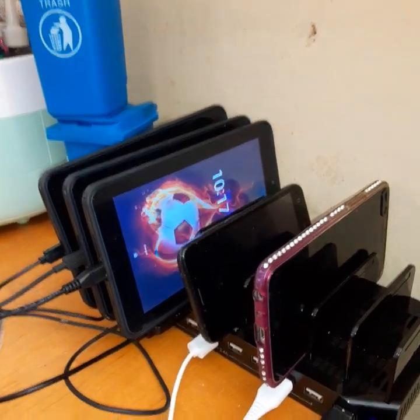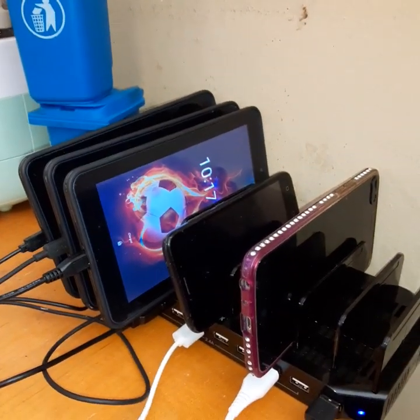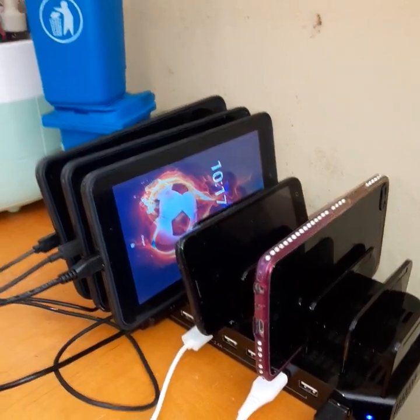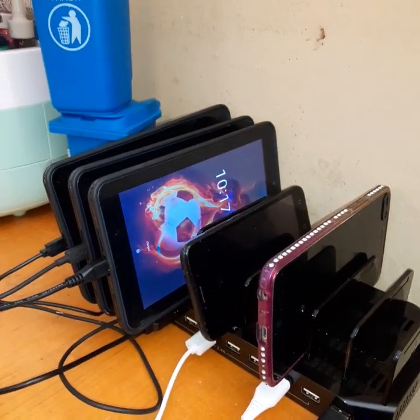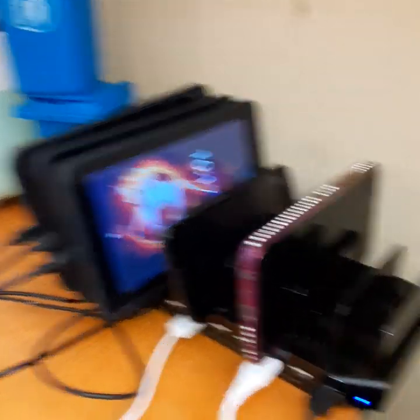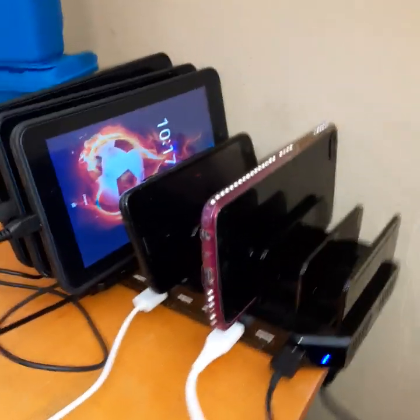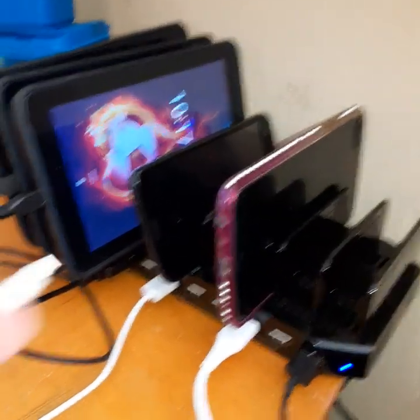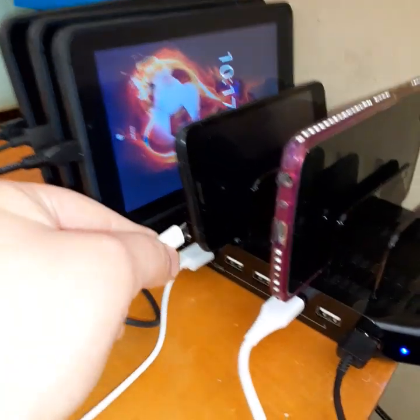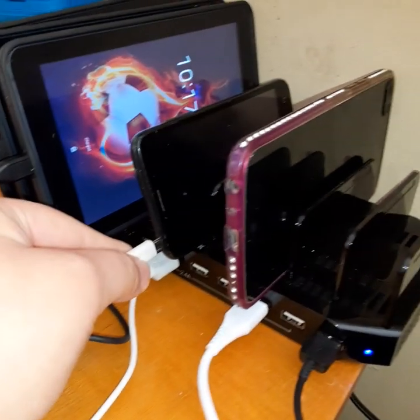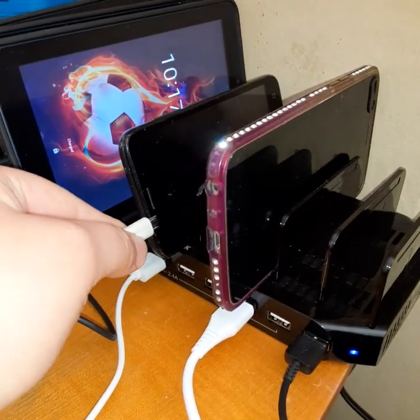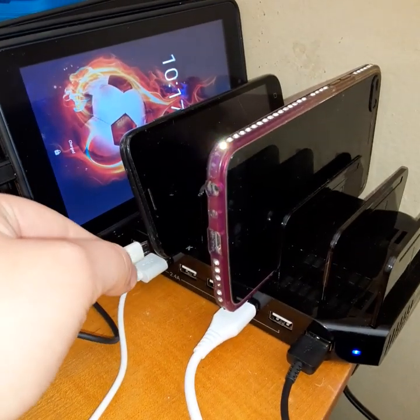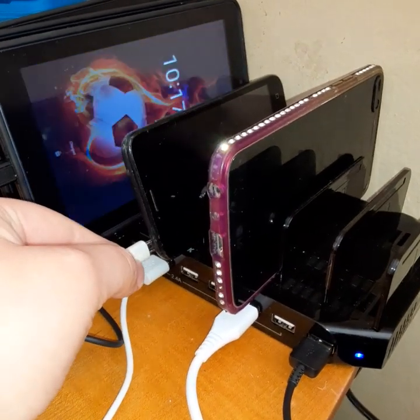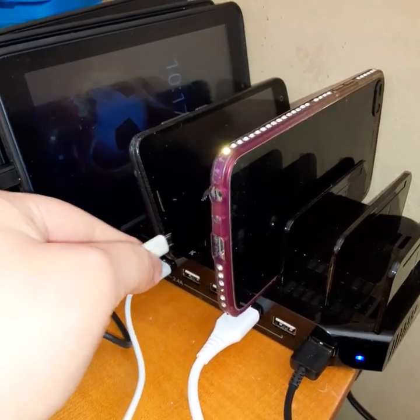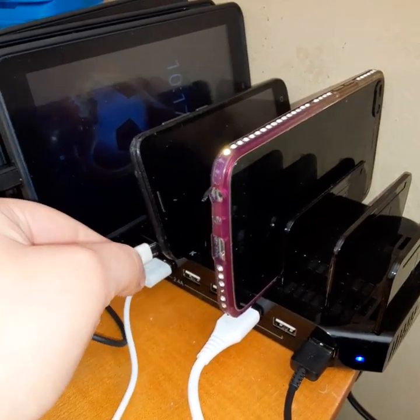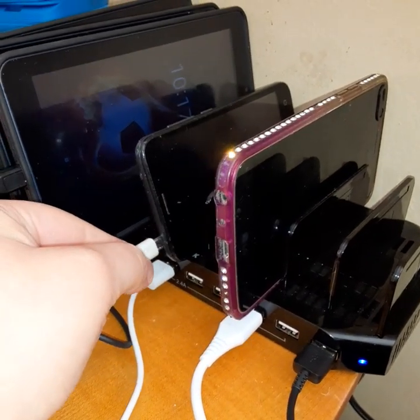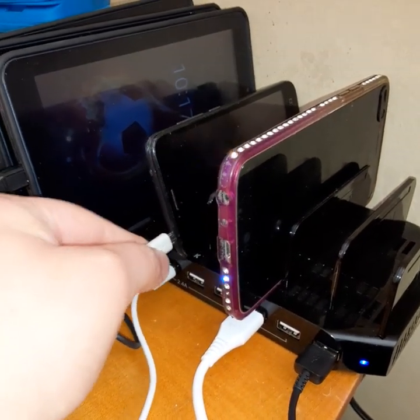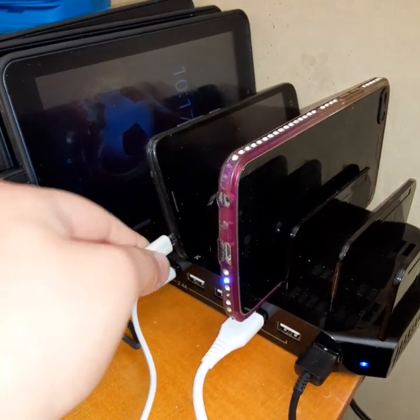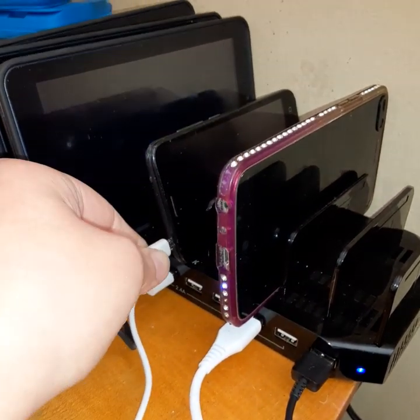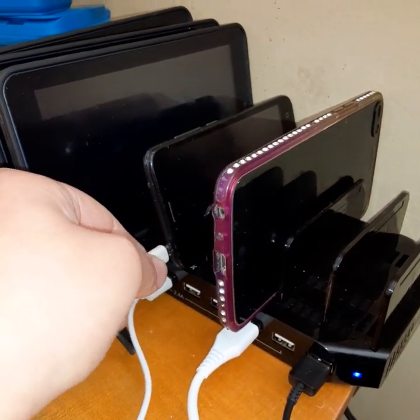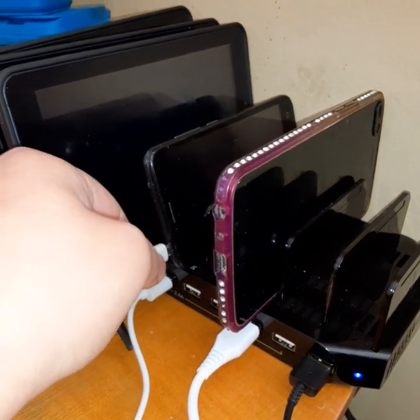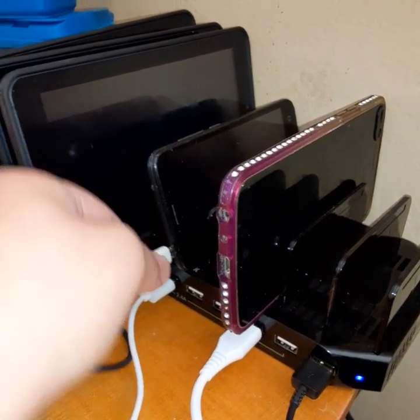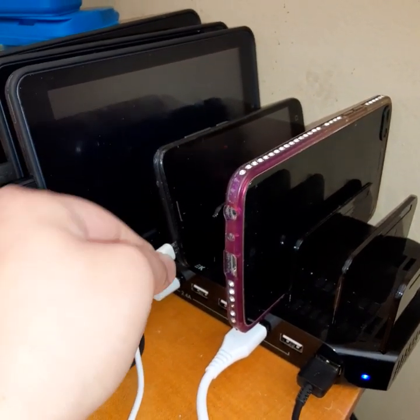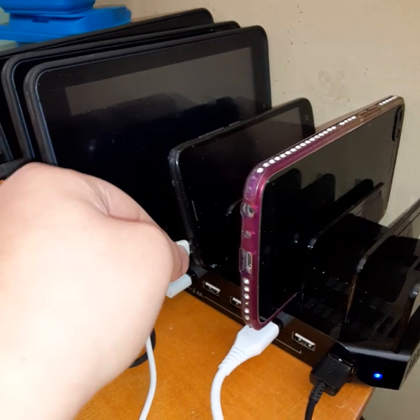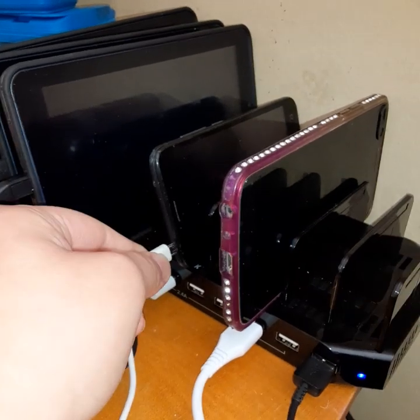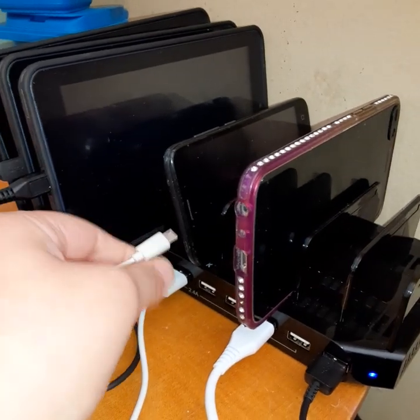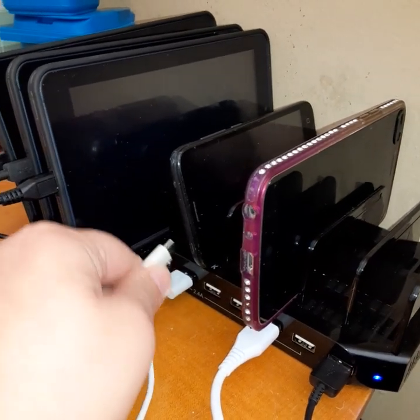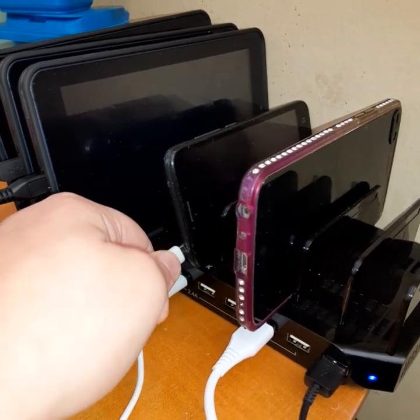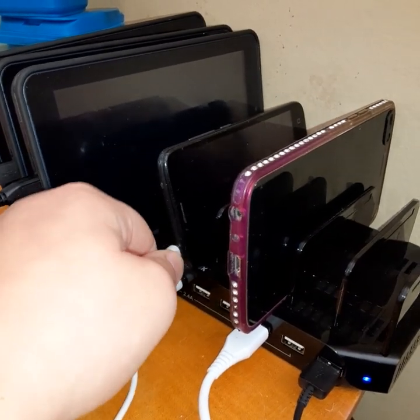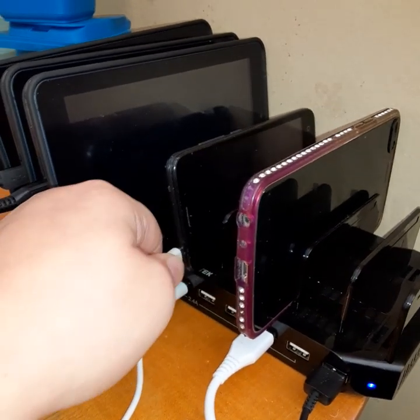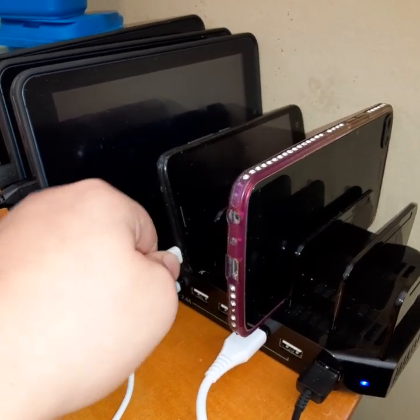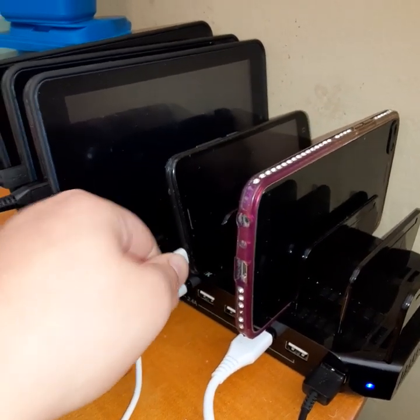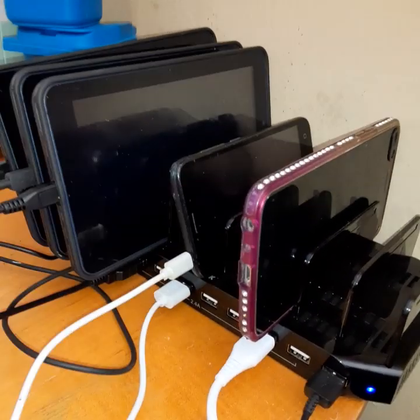The cables unfortunately didn't come with it, but I have plenty of cables at home. Plus the tablets are new so they came with their own chargers.